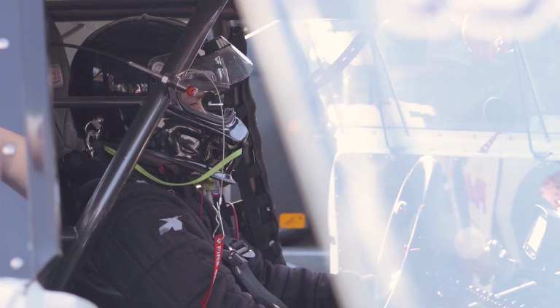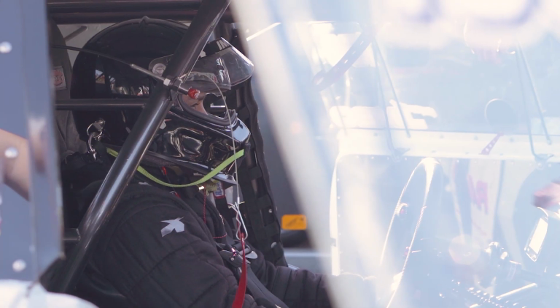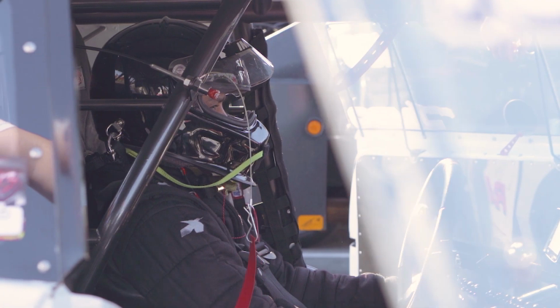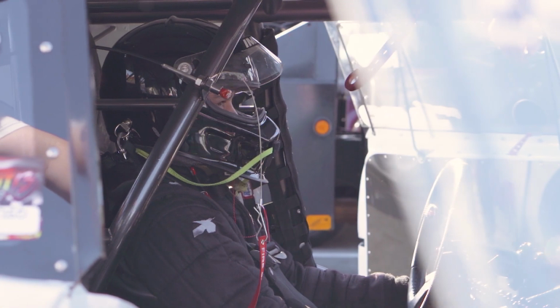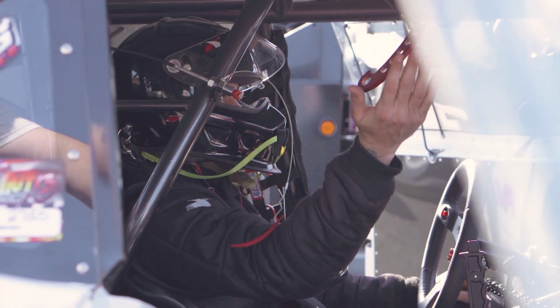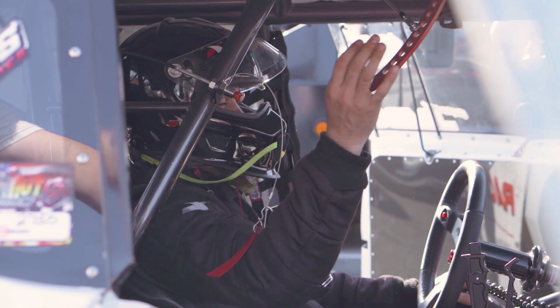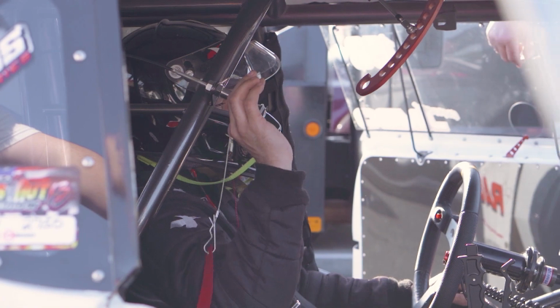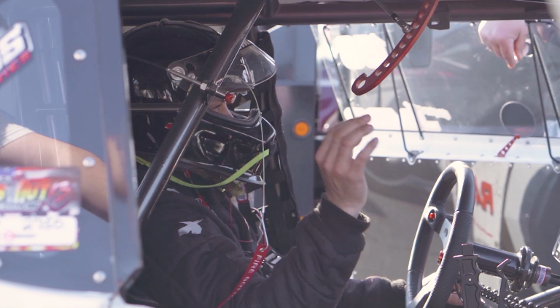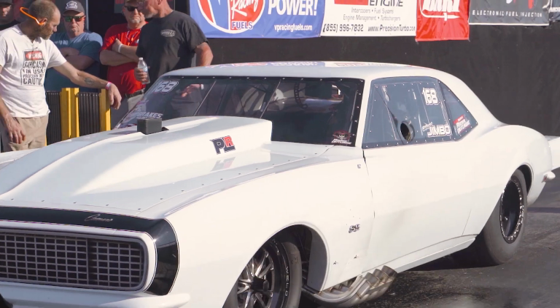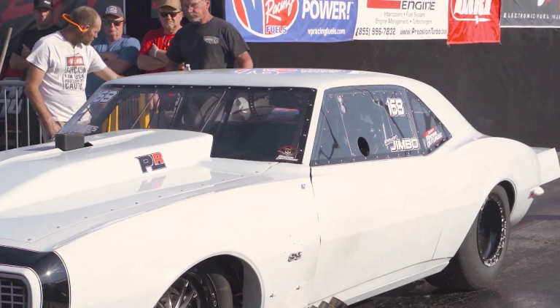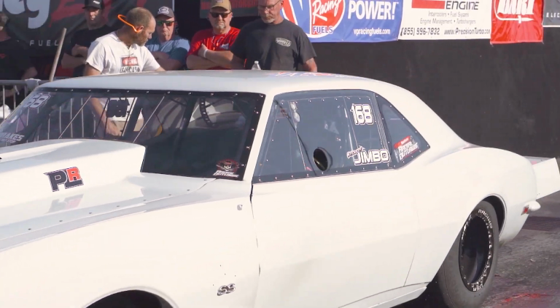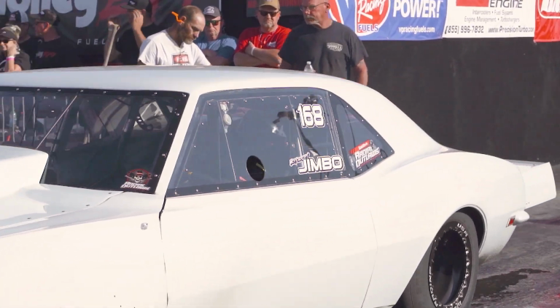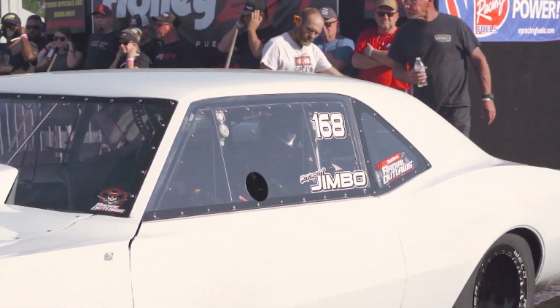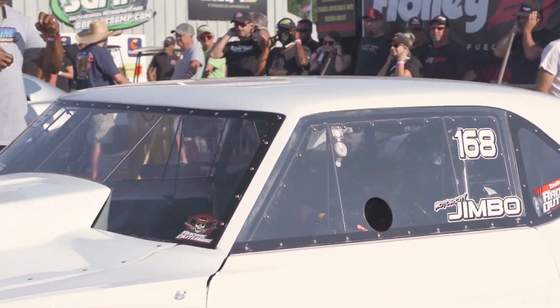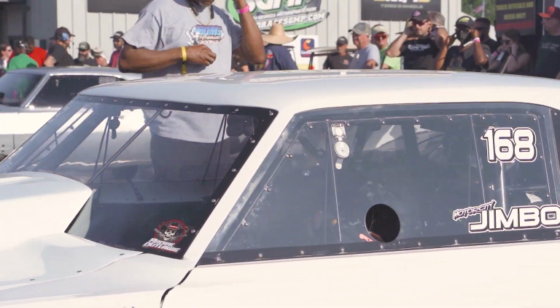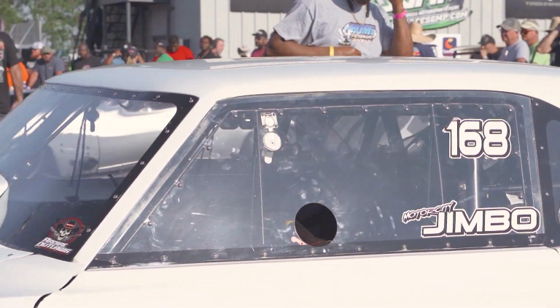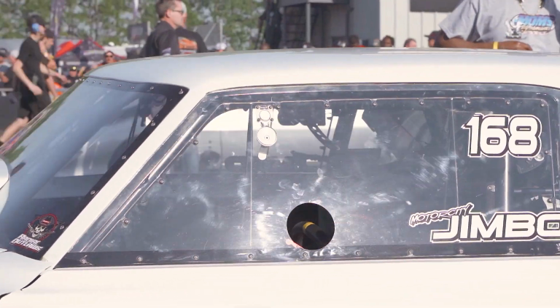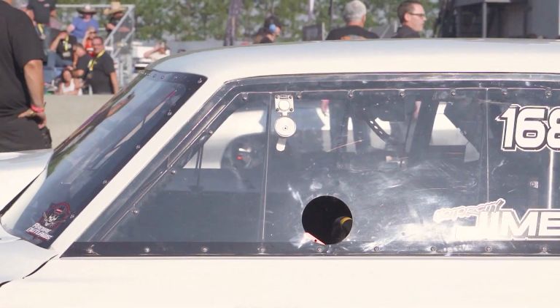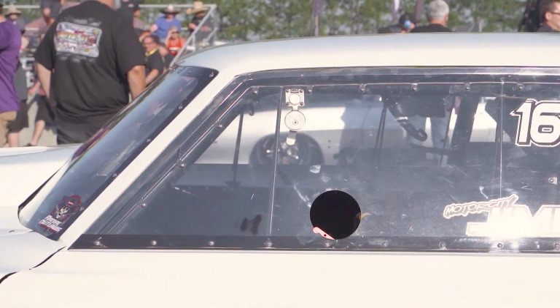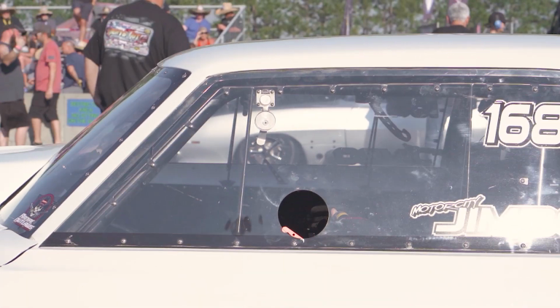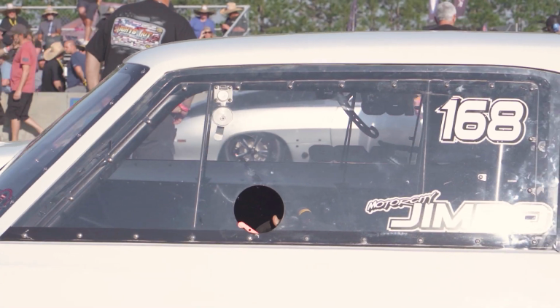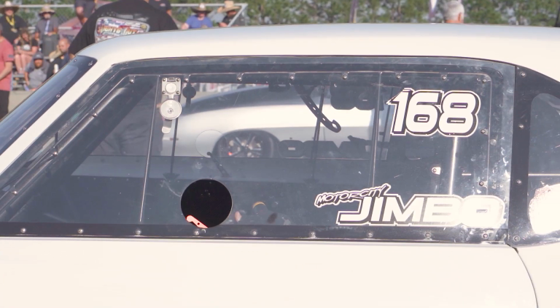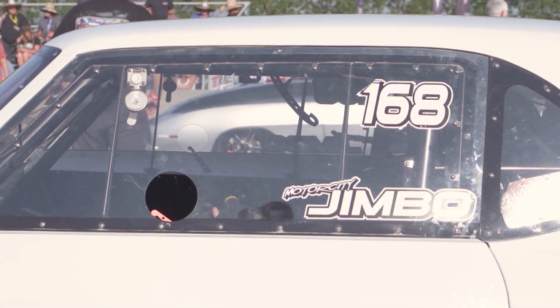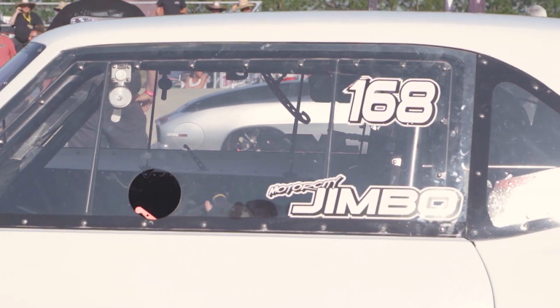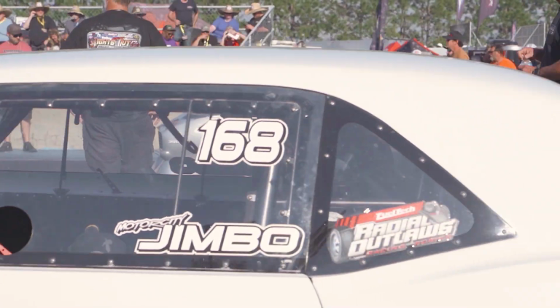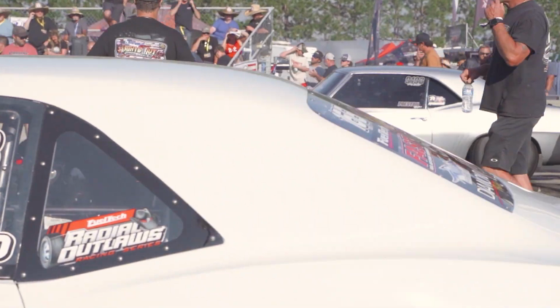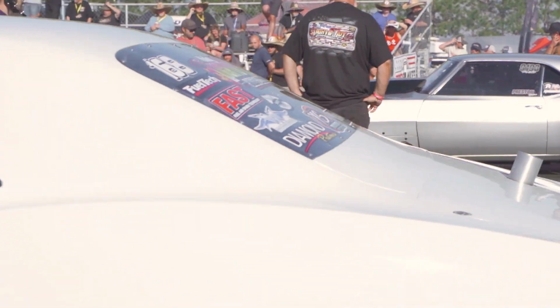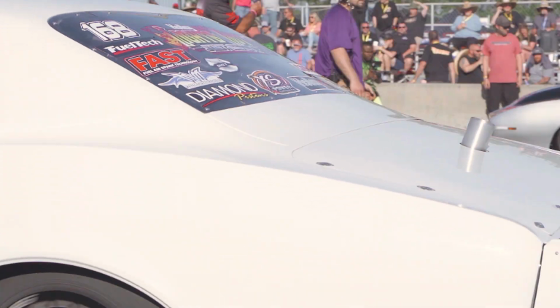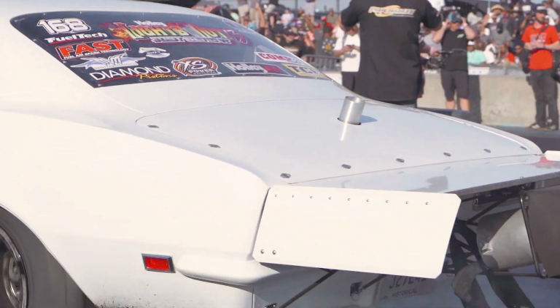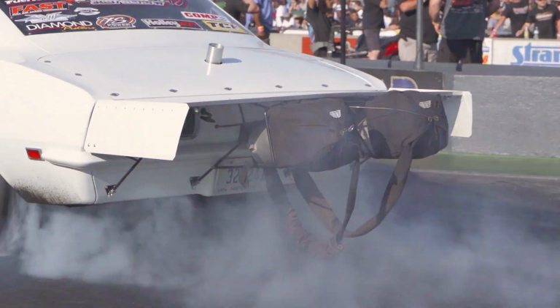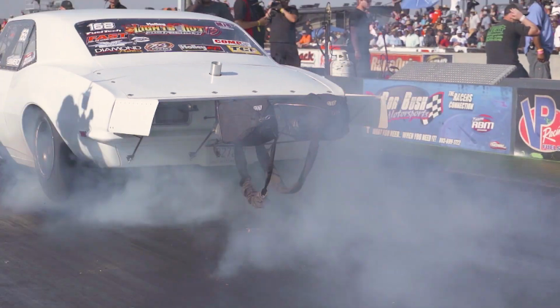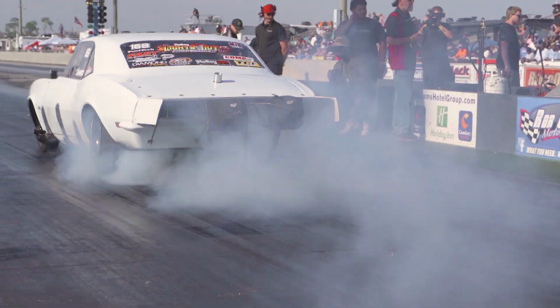Every year we look forward to coming to Lights Out and all the Marissa races — not only for the racing, but we've made a lot of friends over the years, people from different states. At the end of the night, hanging out with everybody is like a family.